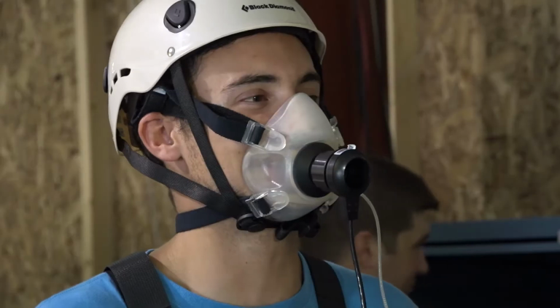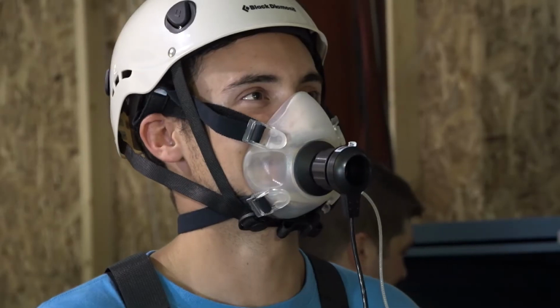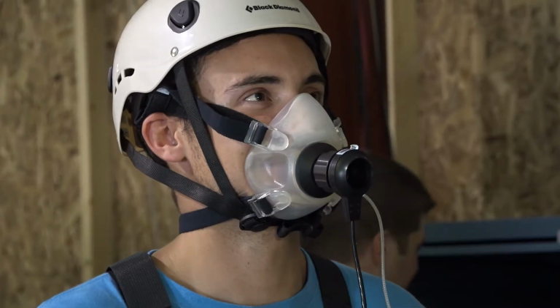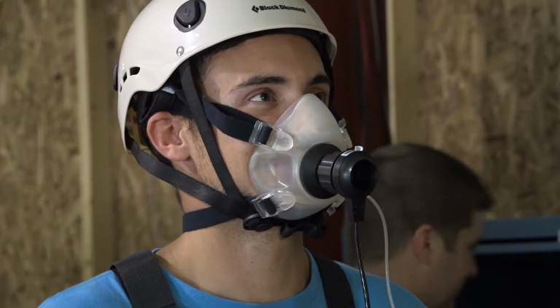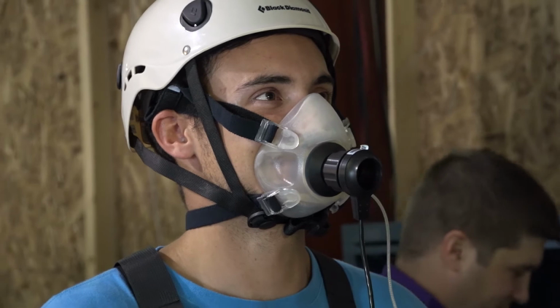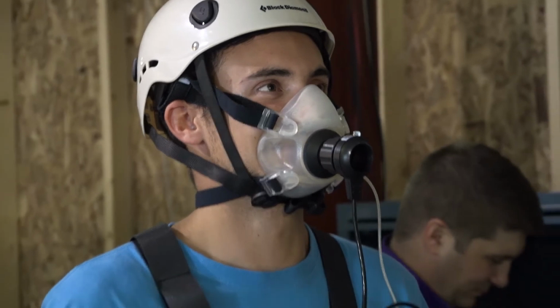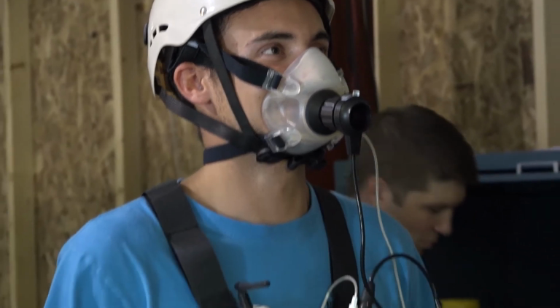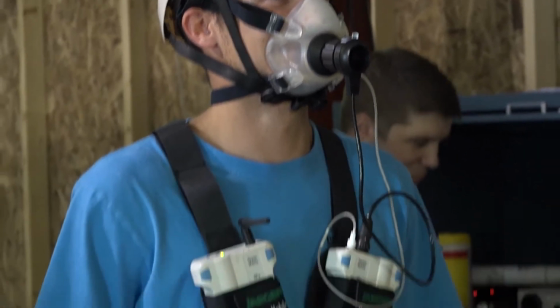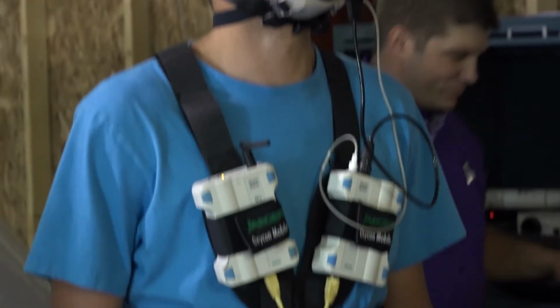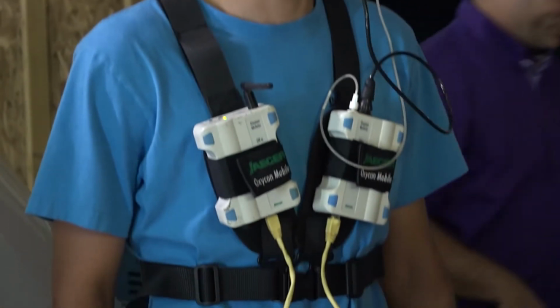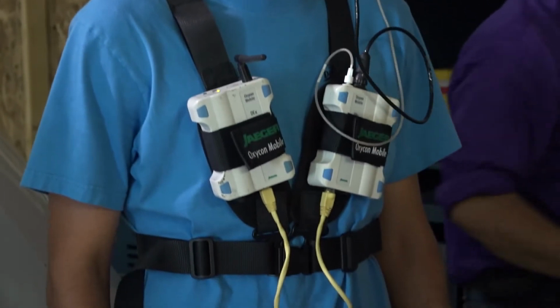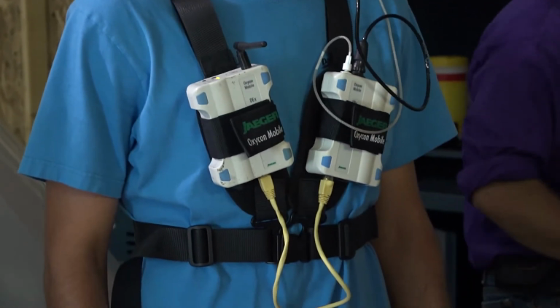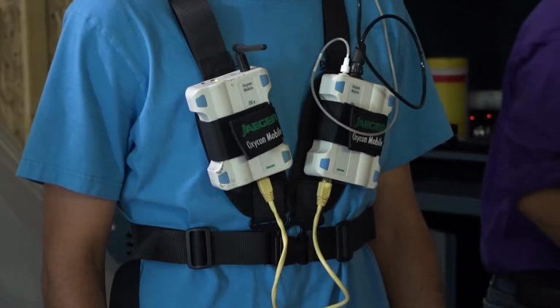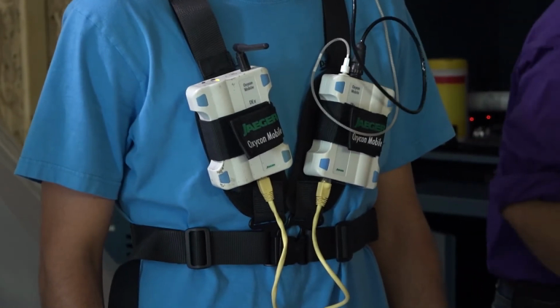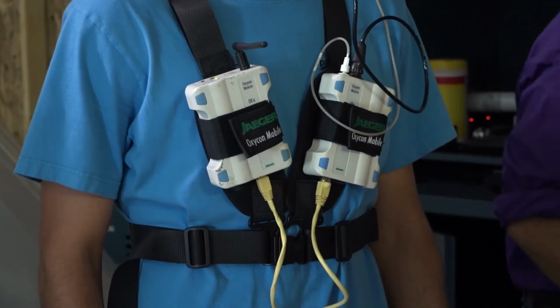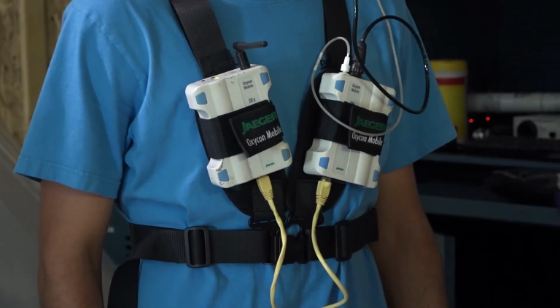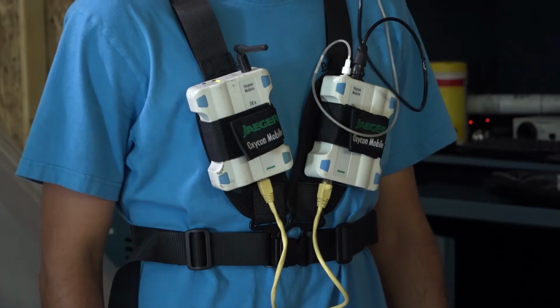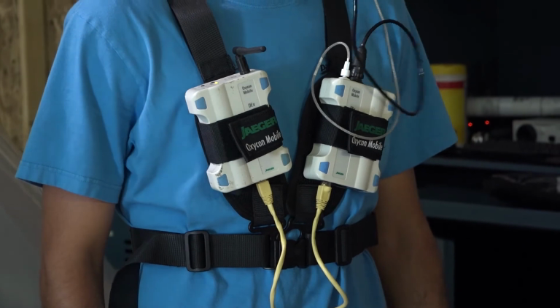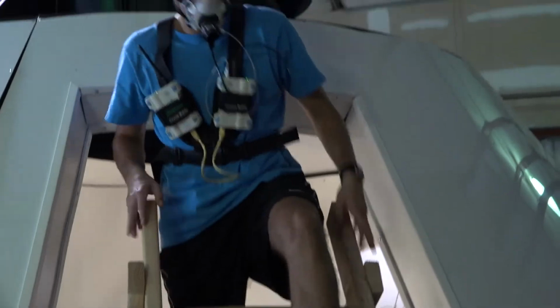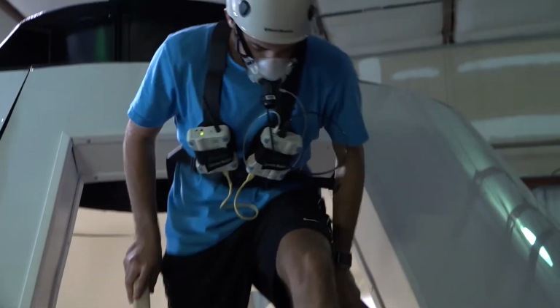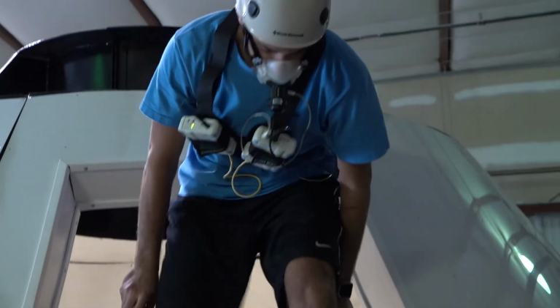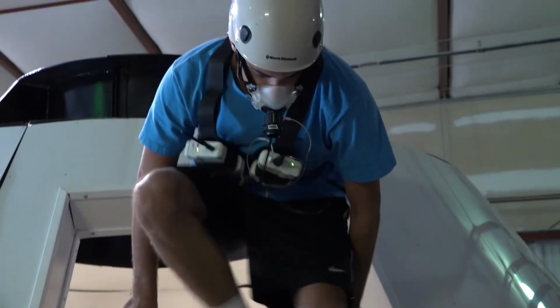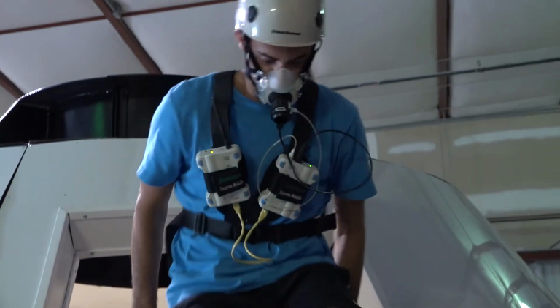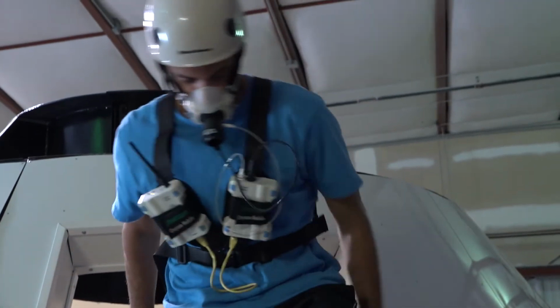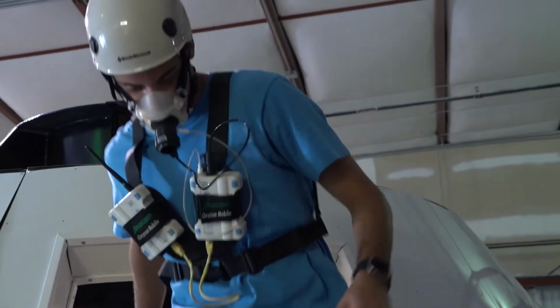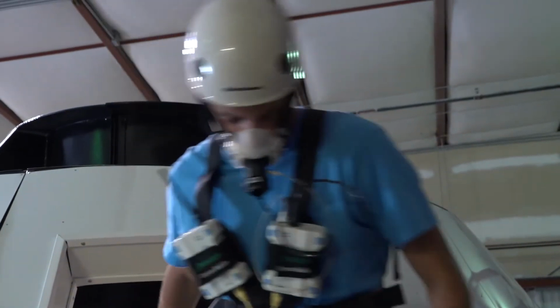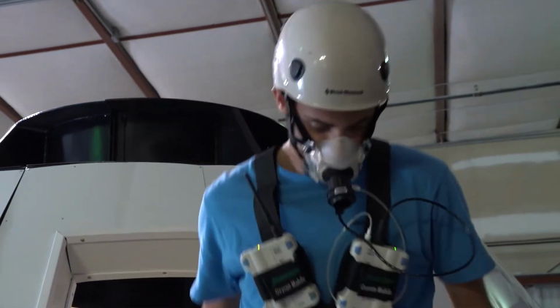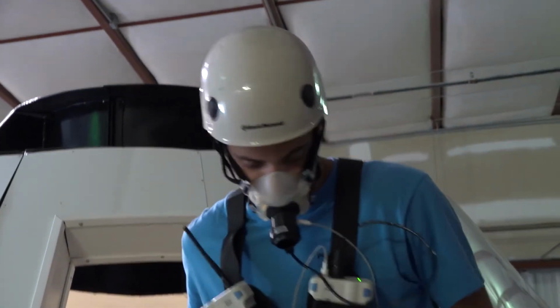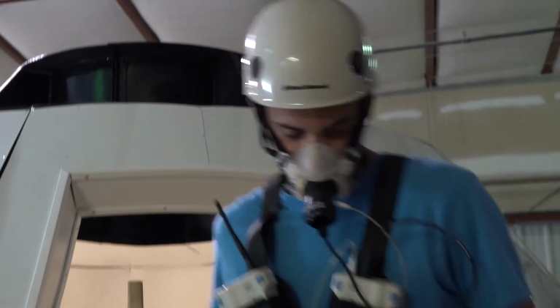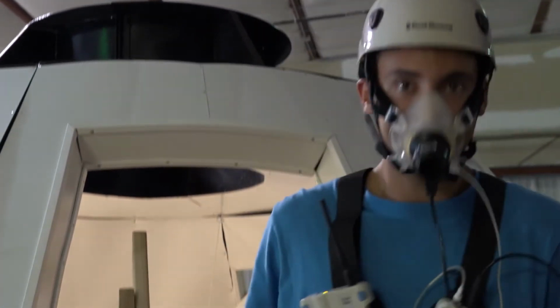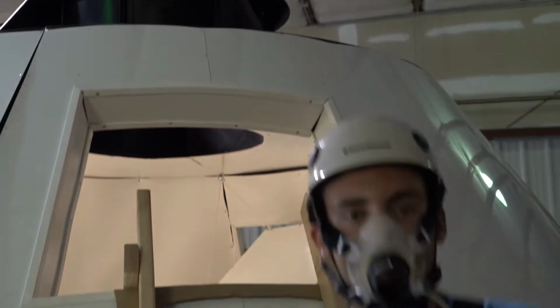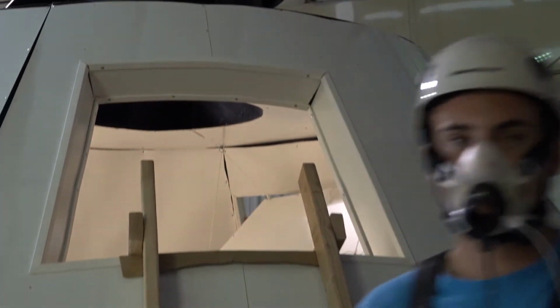We're taking EMG measurements to look at muscle activation — which muscles are actually used on a given movement or task — and we're also making whole body measurements: what's the response of heart rate, and what is the response of their oxygen uptake?